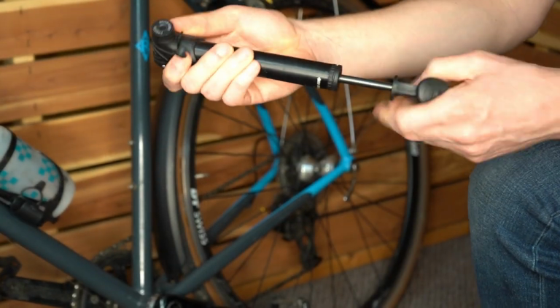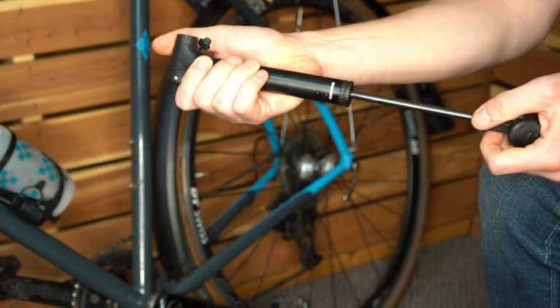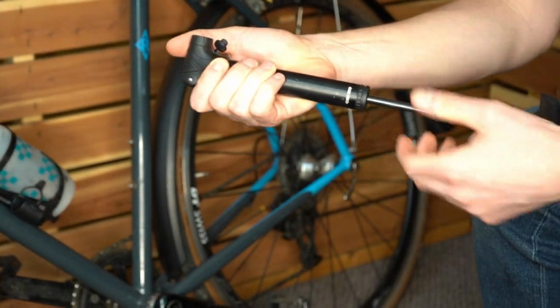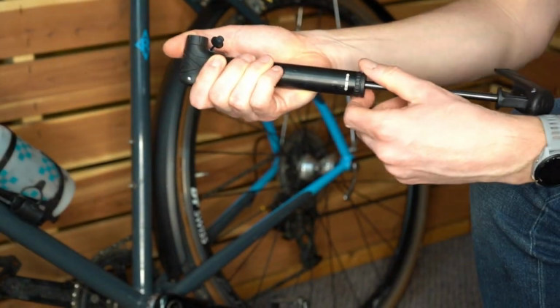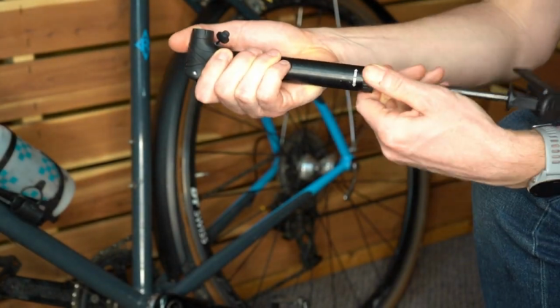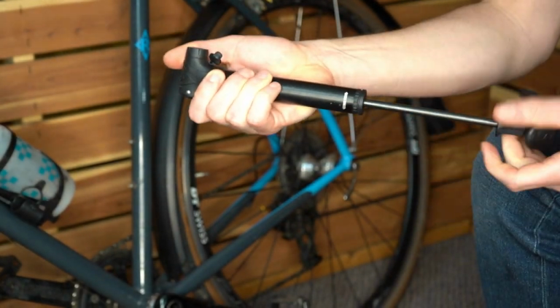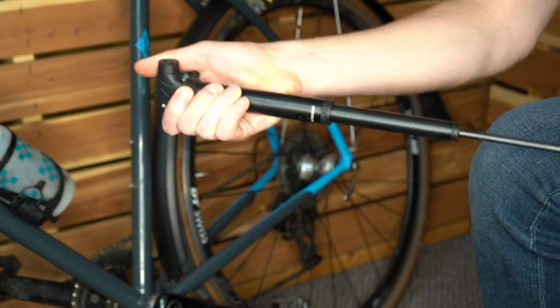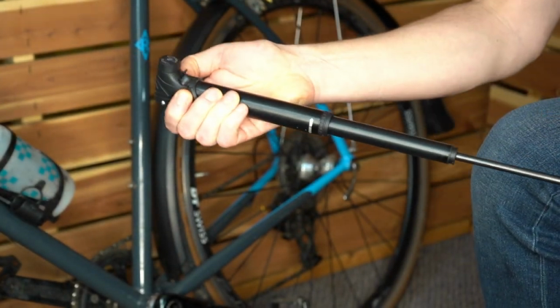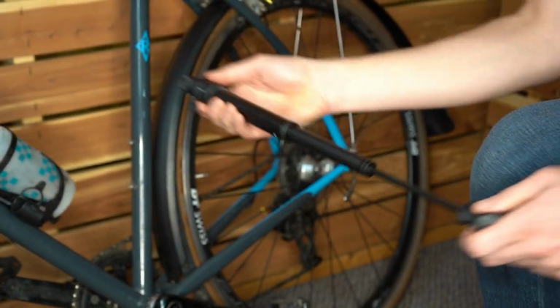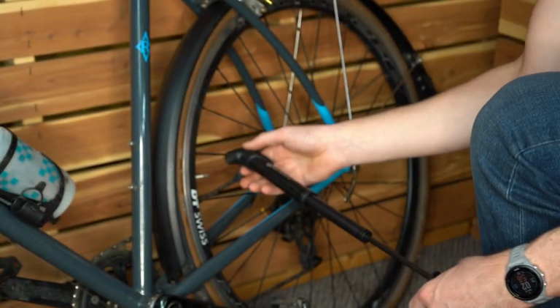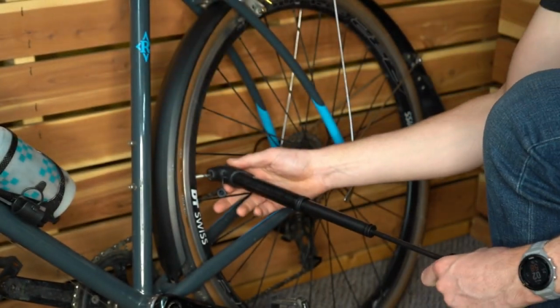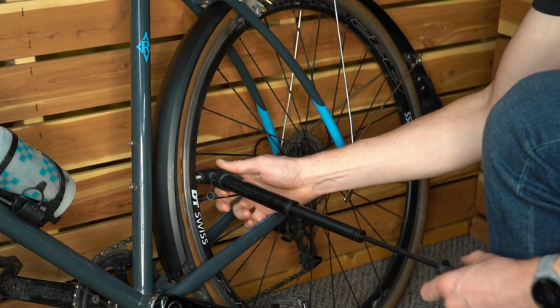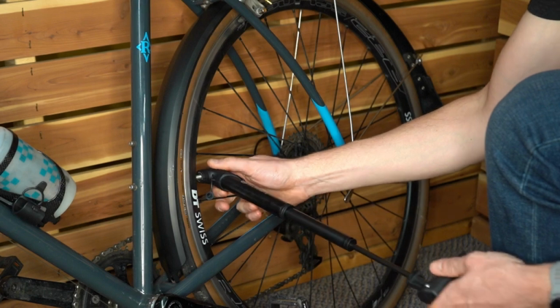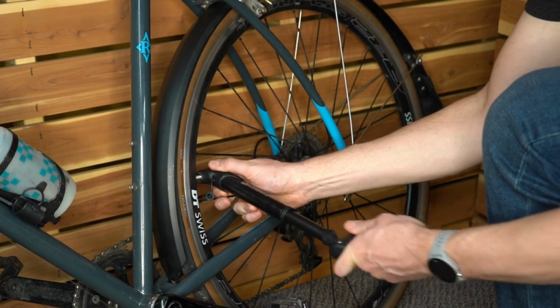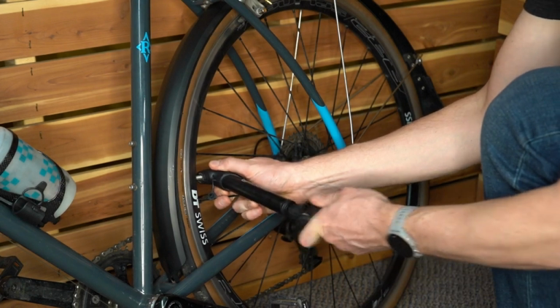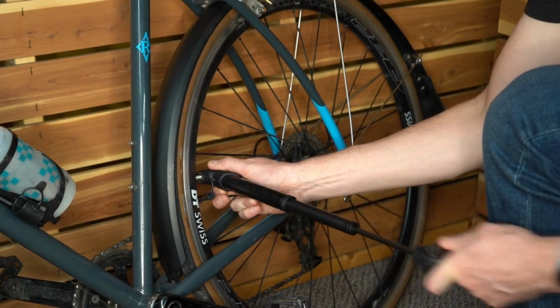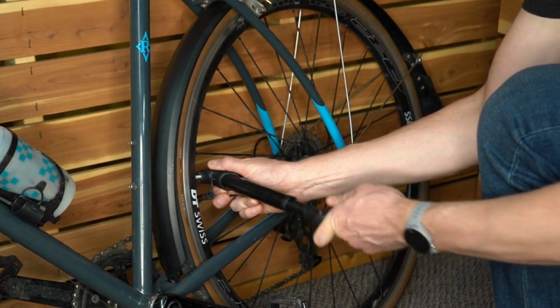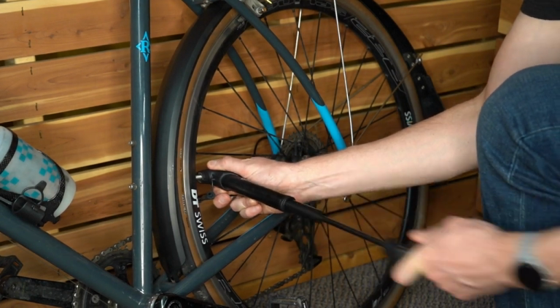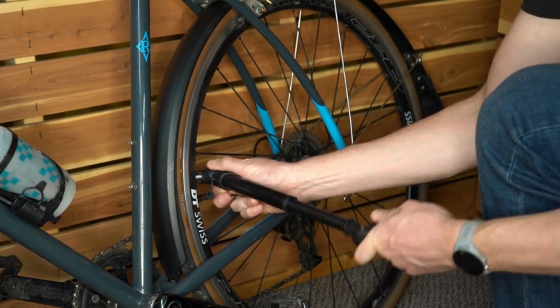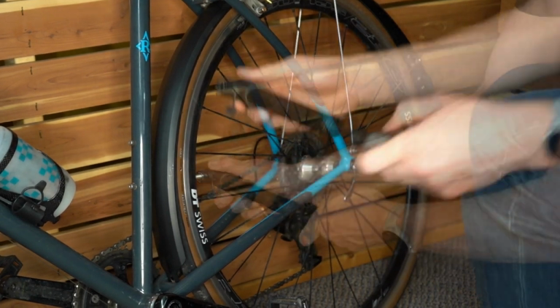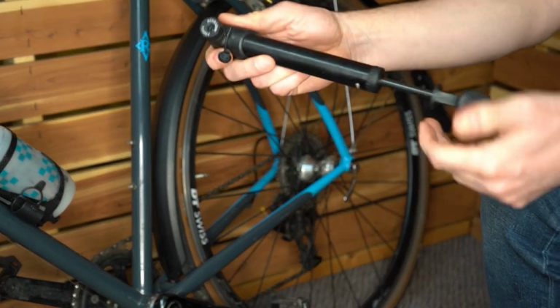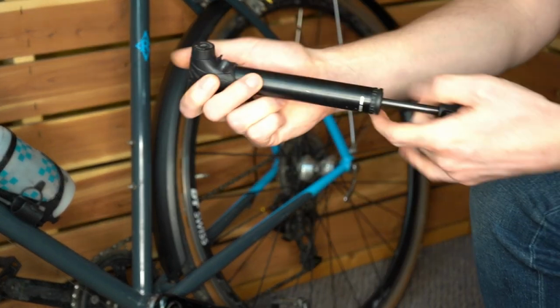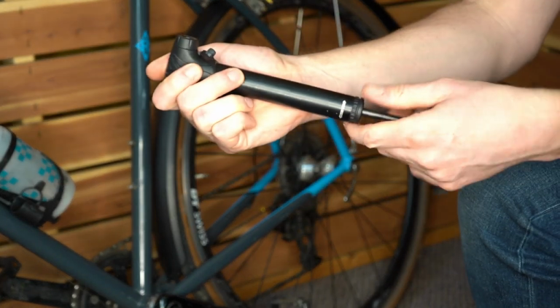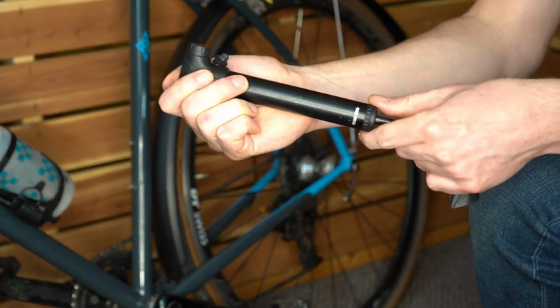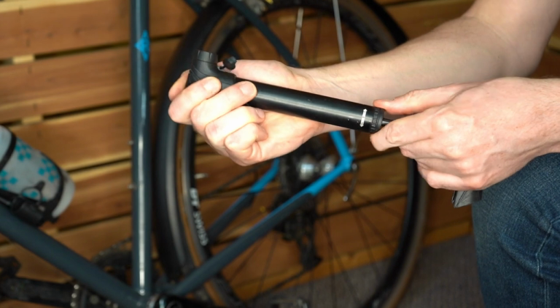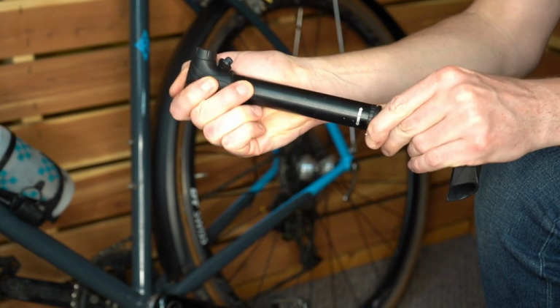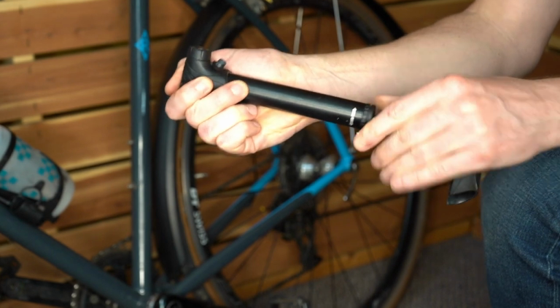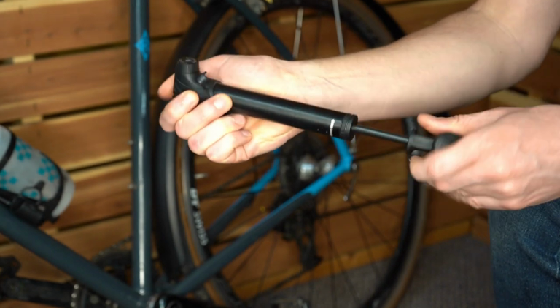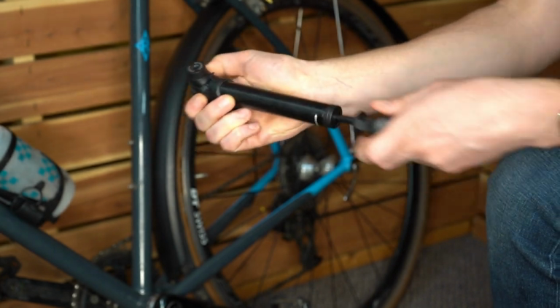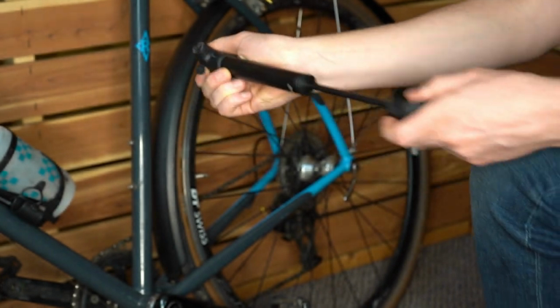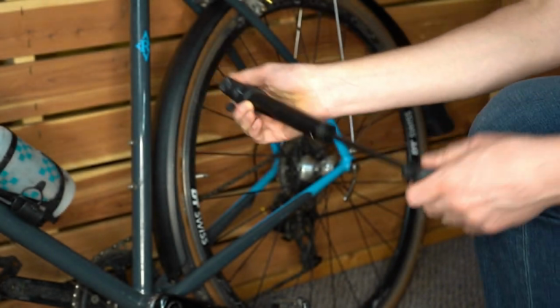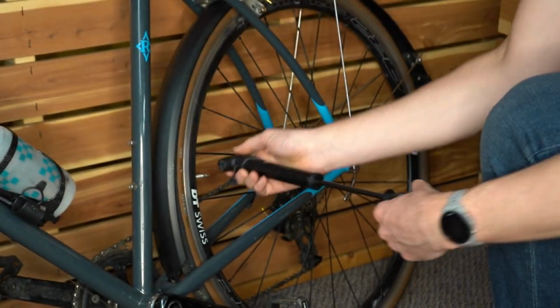If inflating from flat, unlock the barrel and choose the high volume mode and start pumping. Once inflated, switch to the high pressure mode to fine tune your tire pressure.